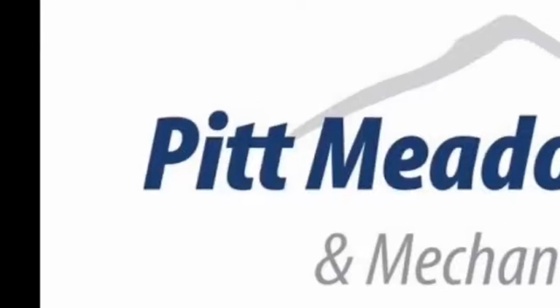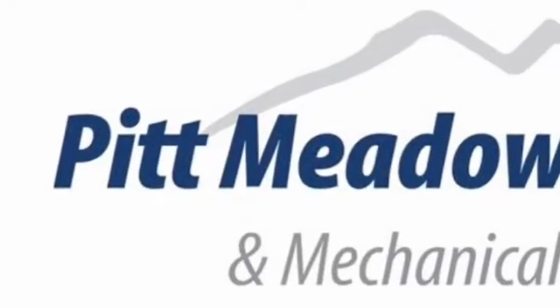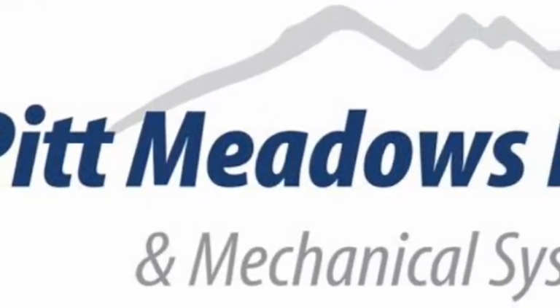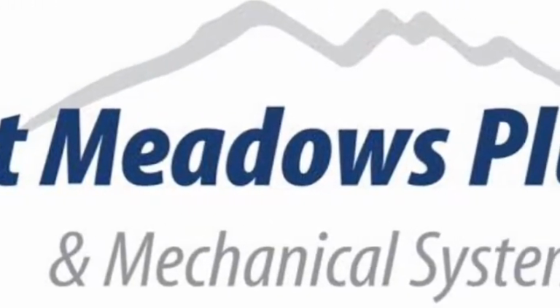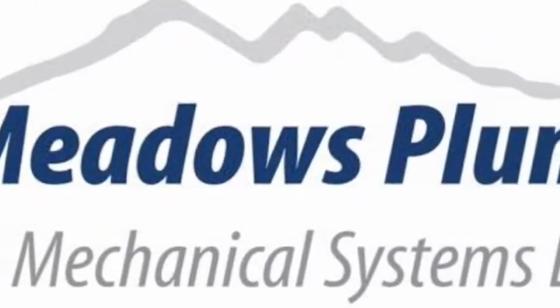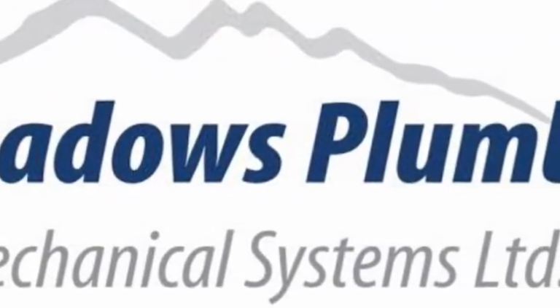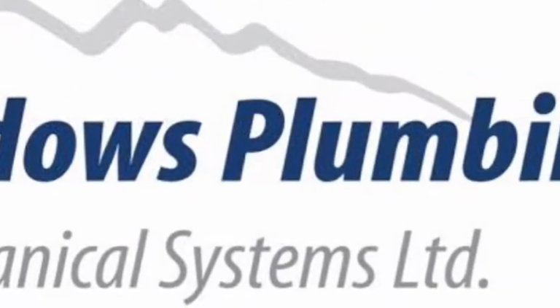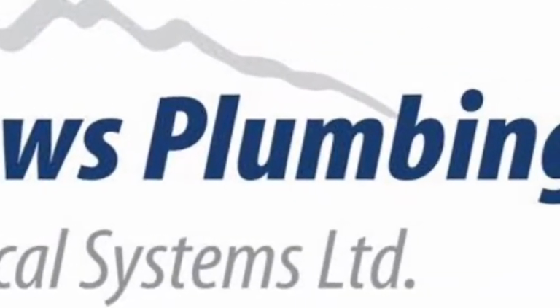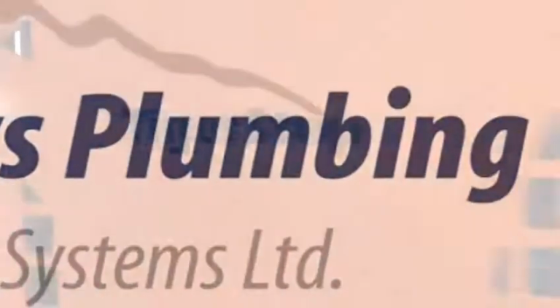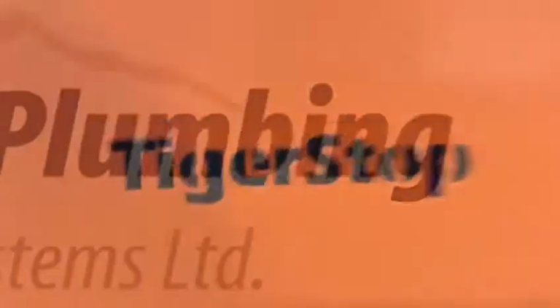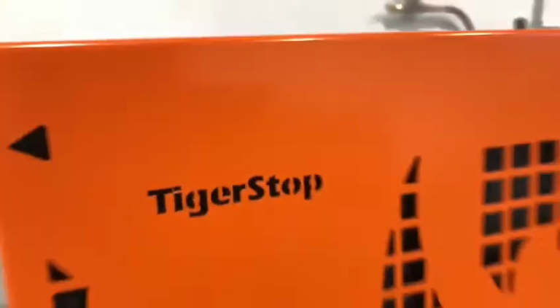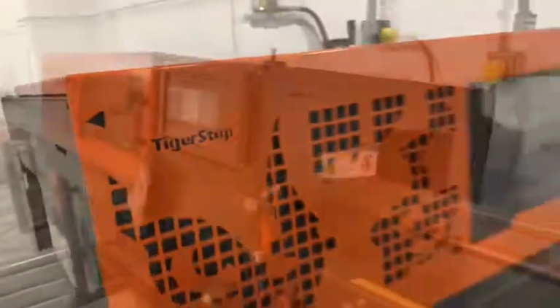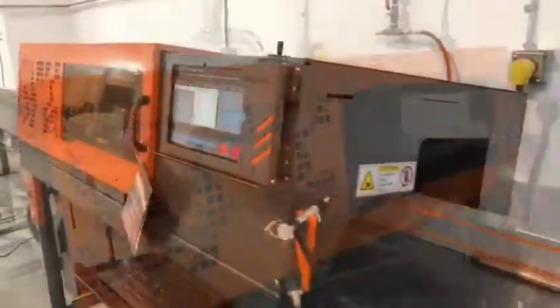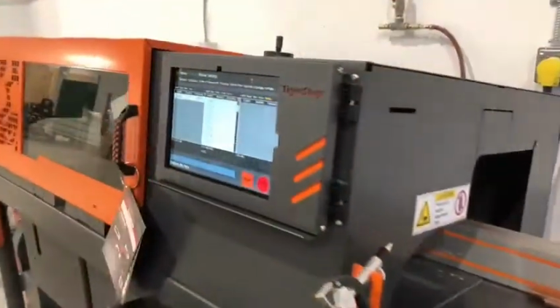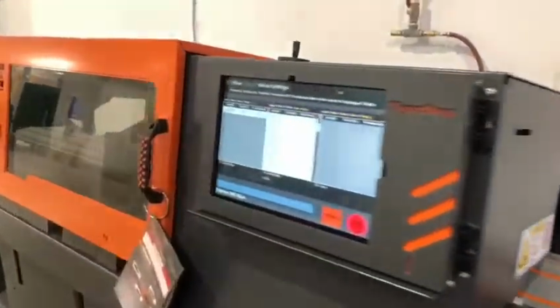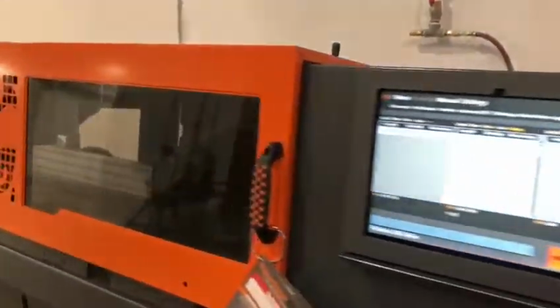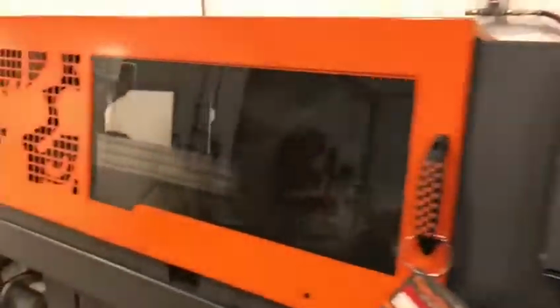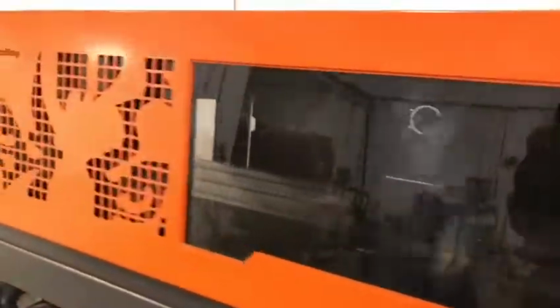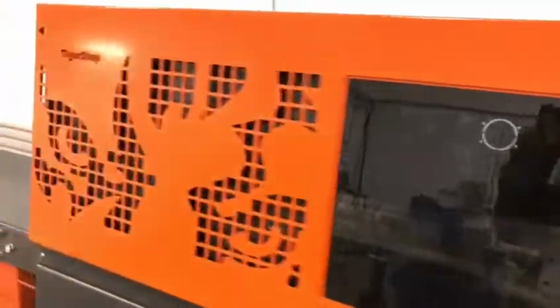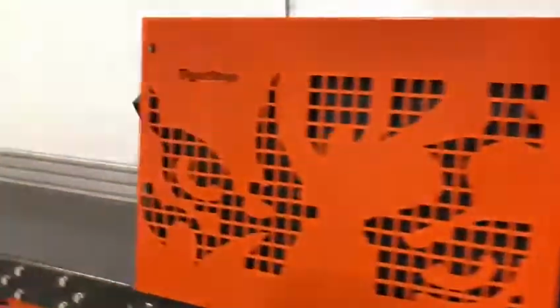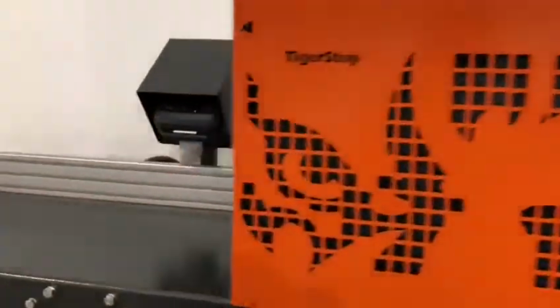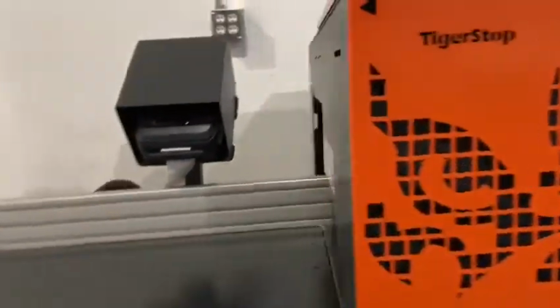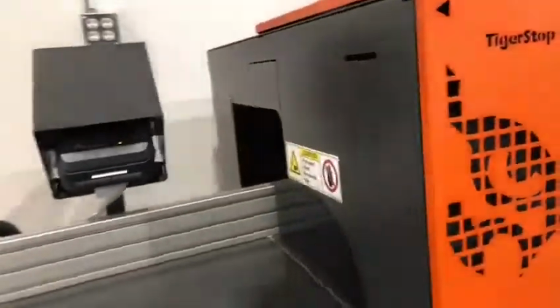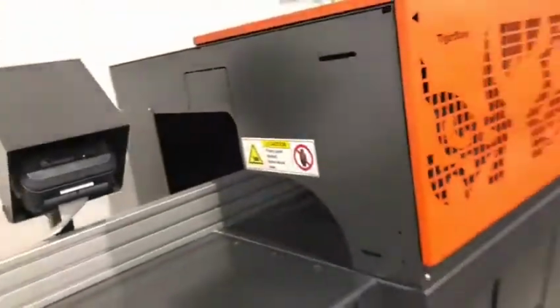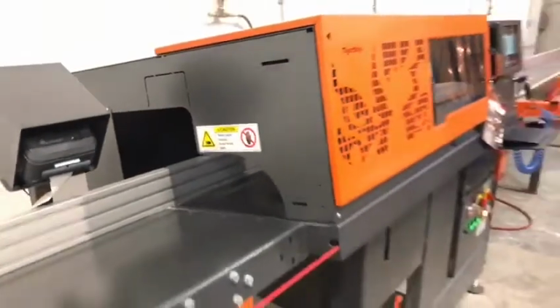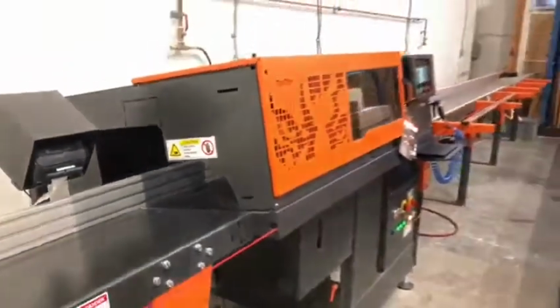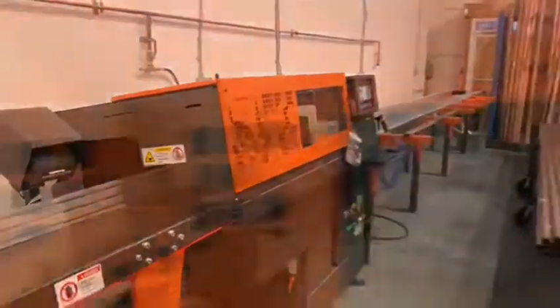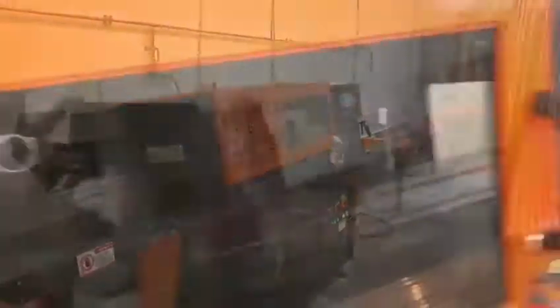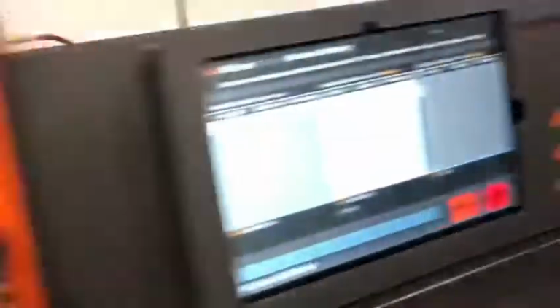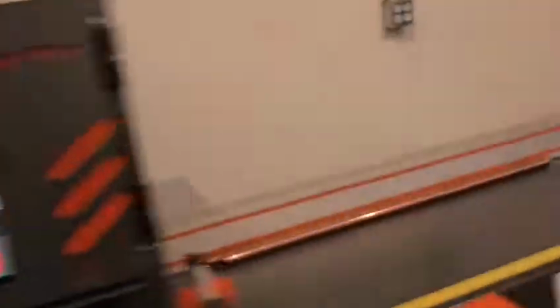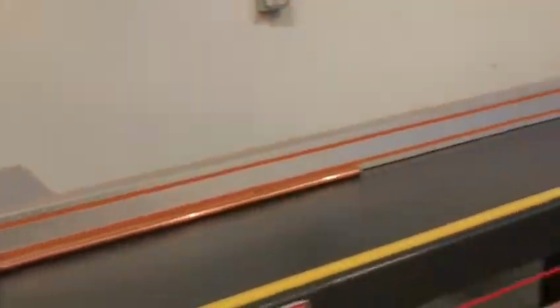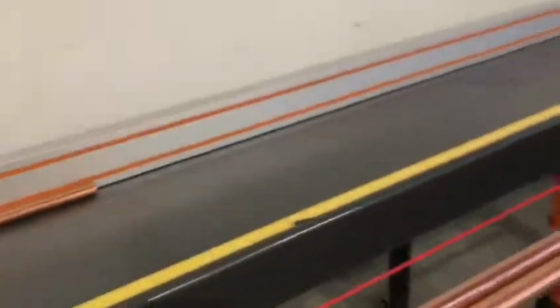And here we are — Pit Meadows Plumbing and Mechanical Lean Improvements. Yes, ladies and gentlemen, it's the Tiger Stop, back again with a fully computer-operated saw. We're going to take a quick look at the two improvements that we've added to this saw in the last few days to make it even more efficient than it already was.